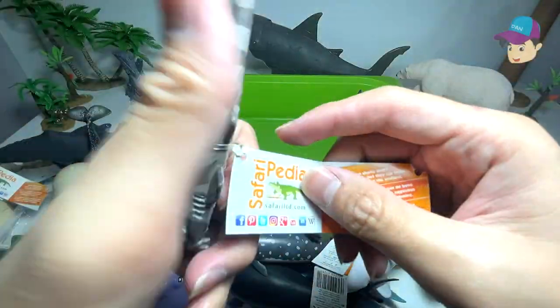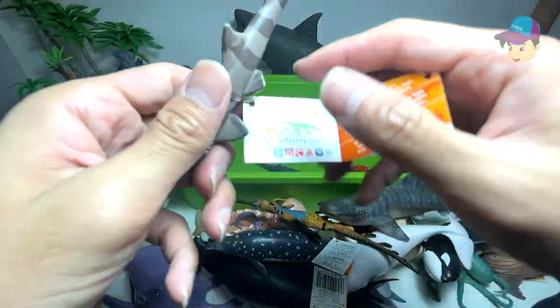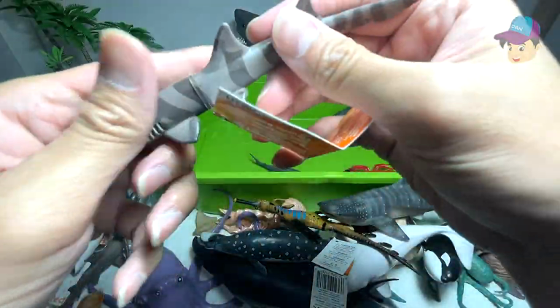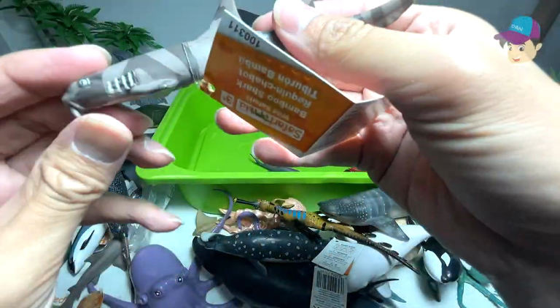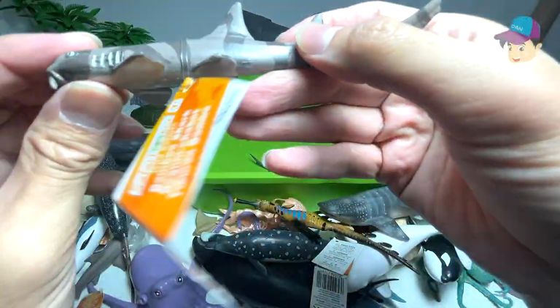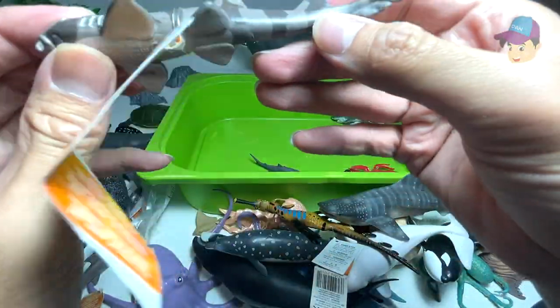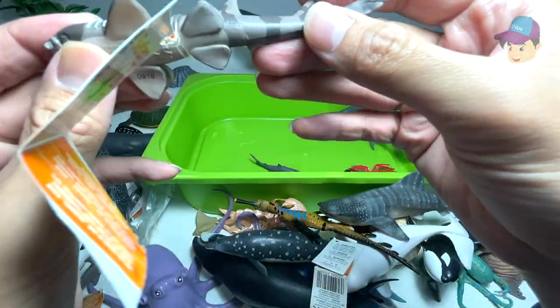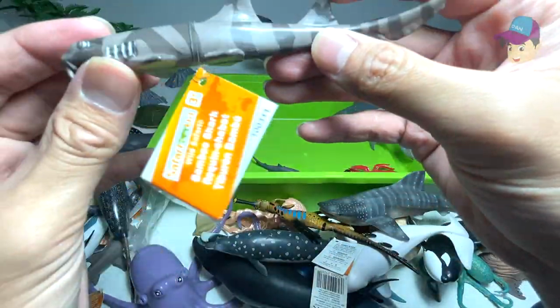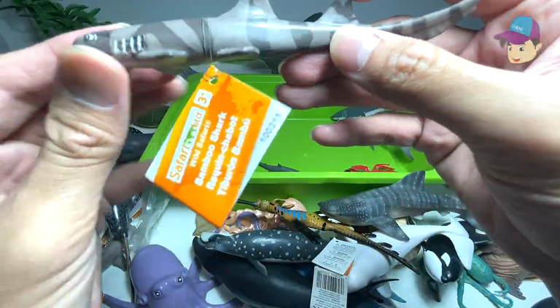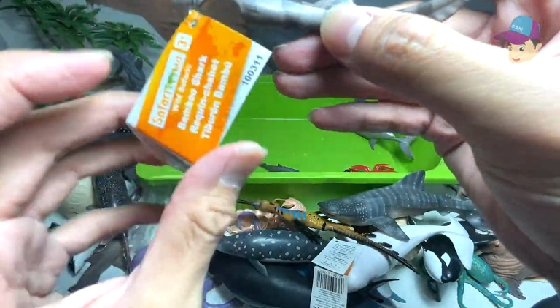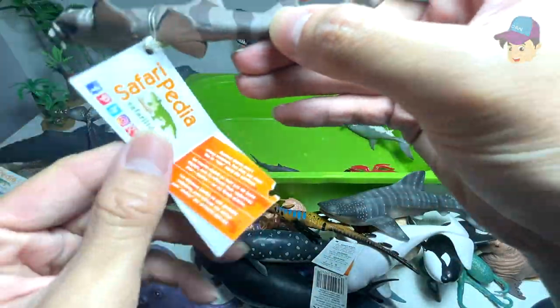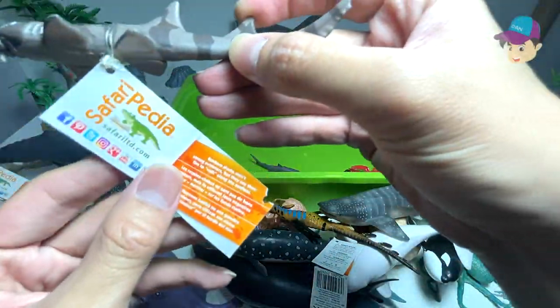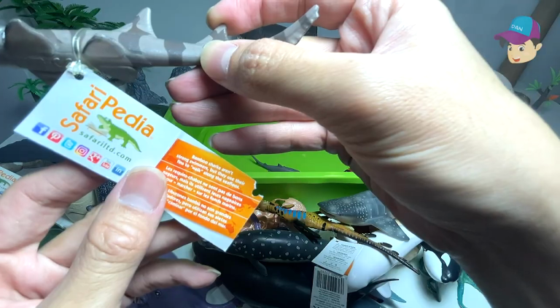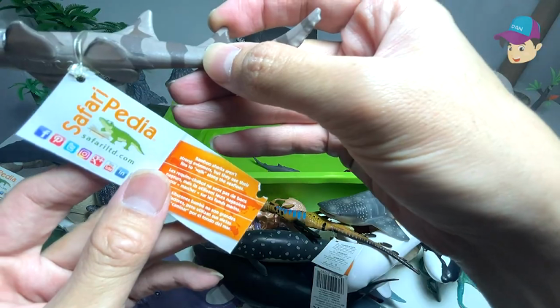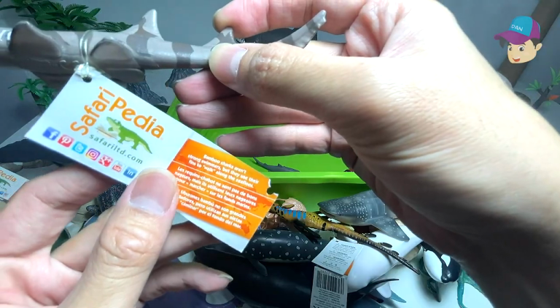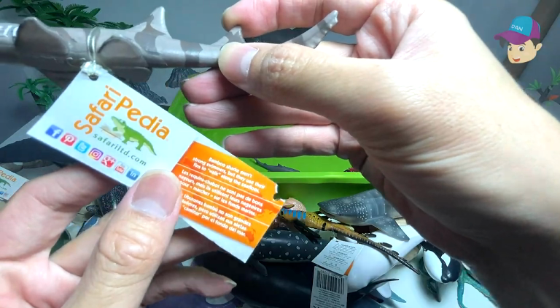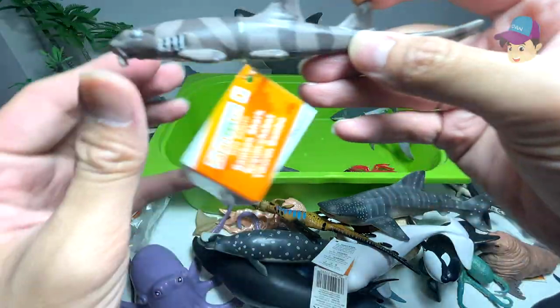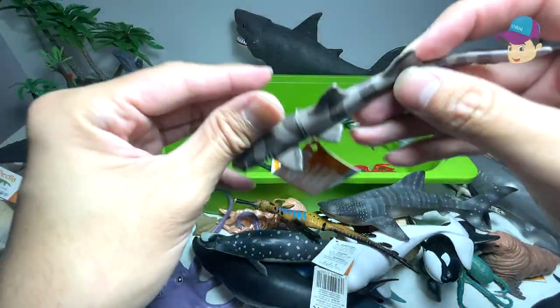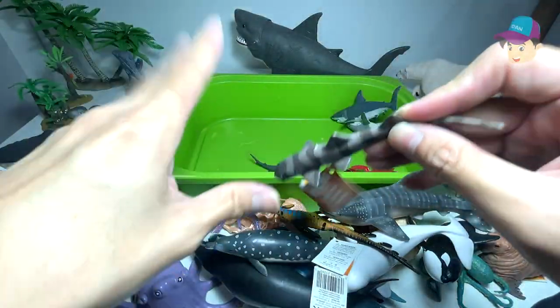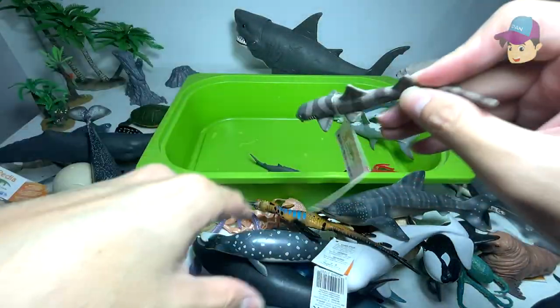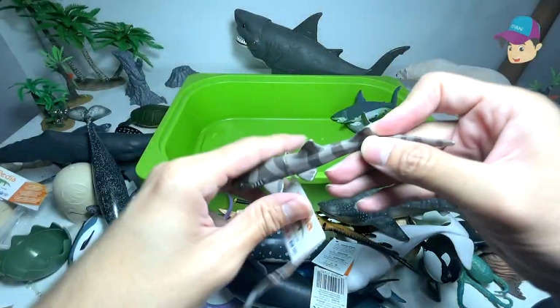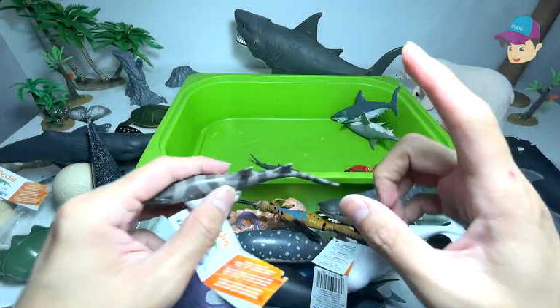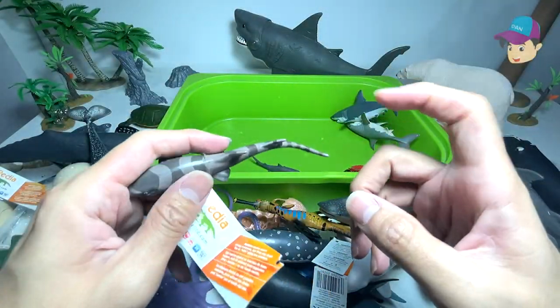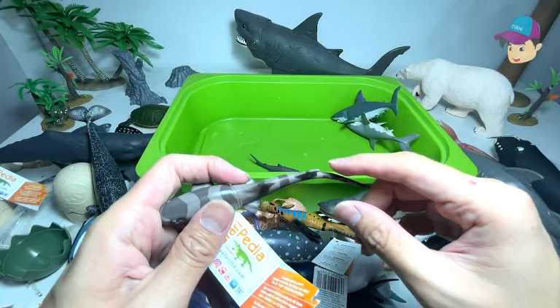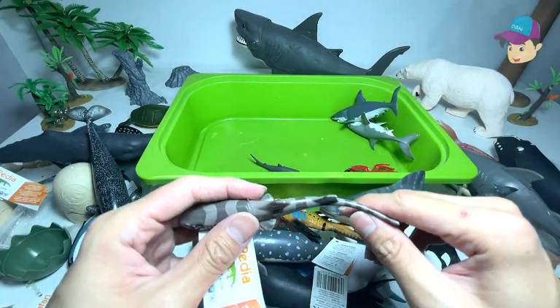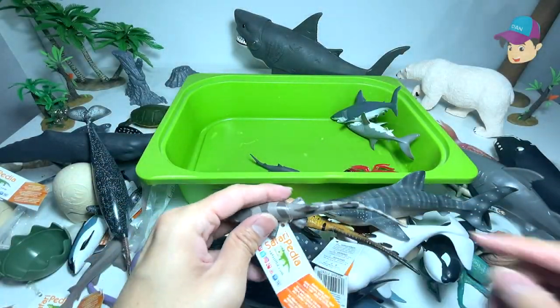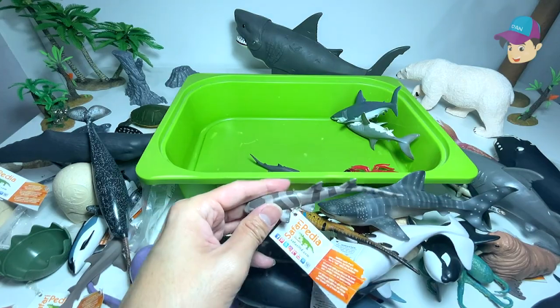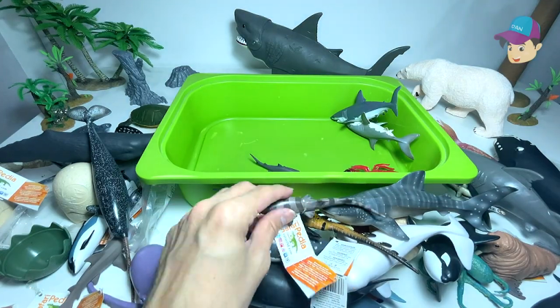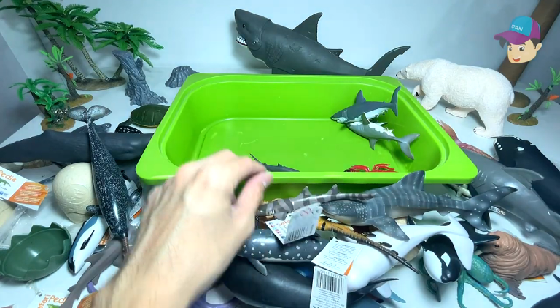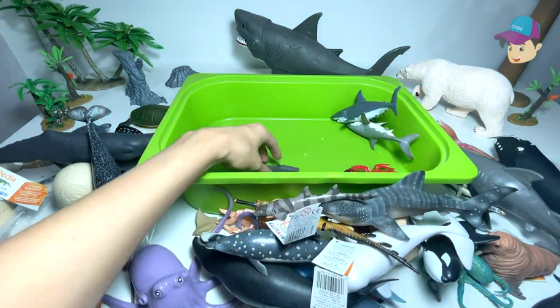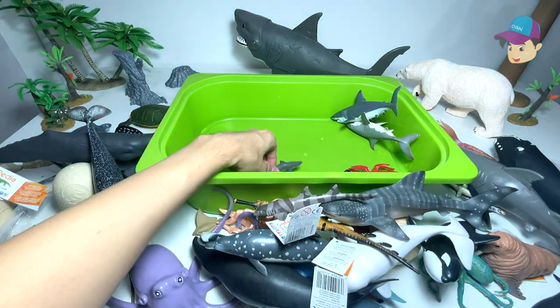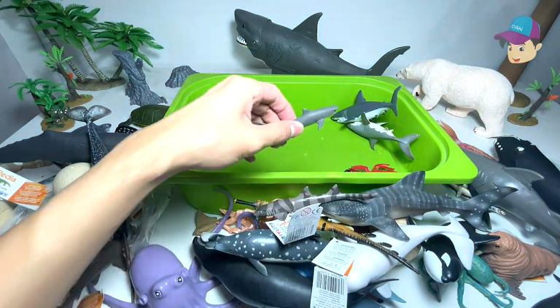Wow, so they're not good swimmers — they actually use their fins to walk along the seafloor.